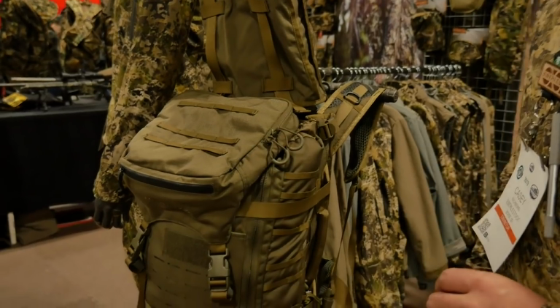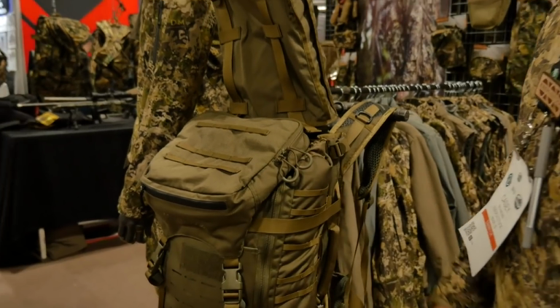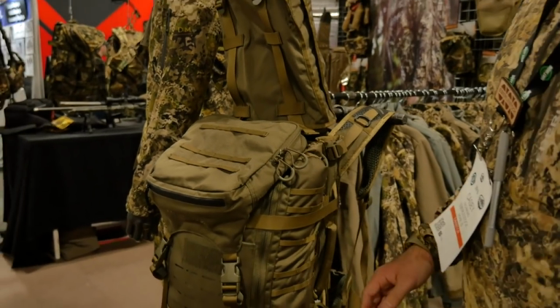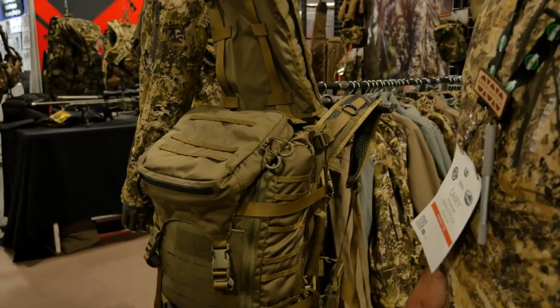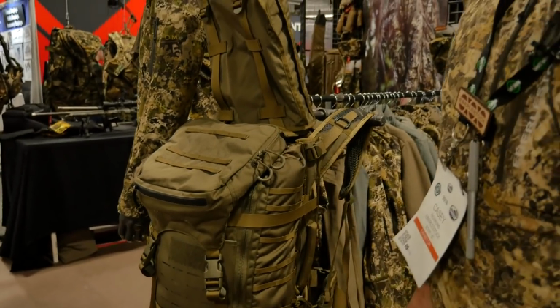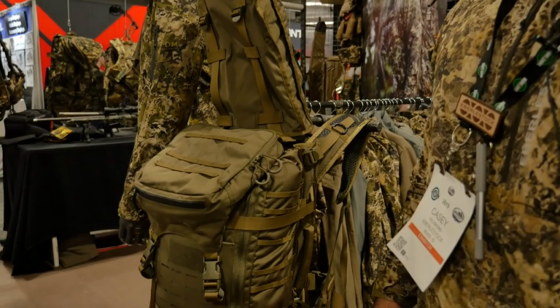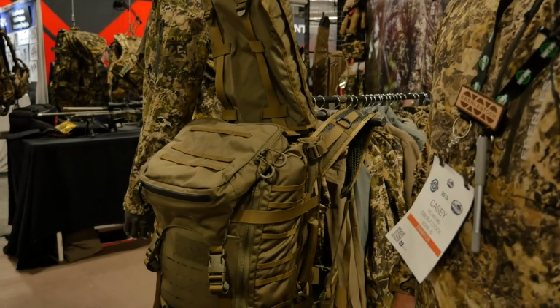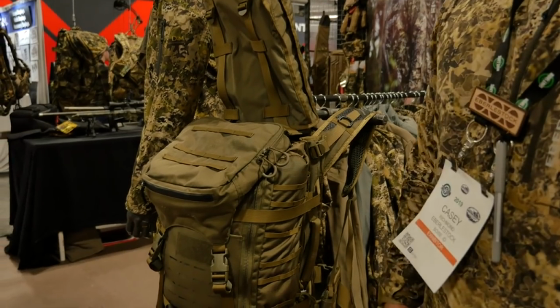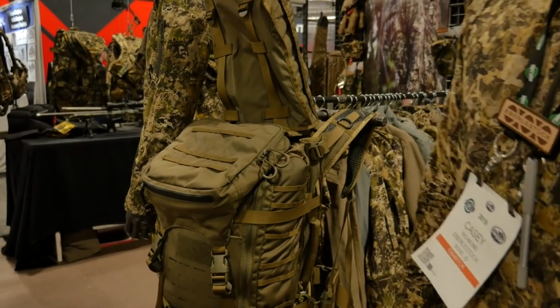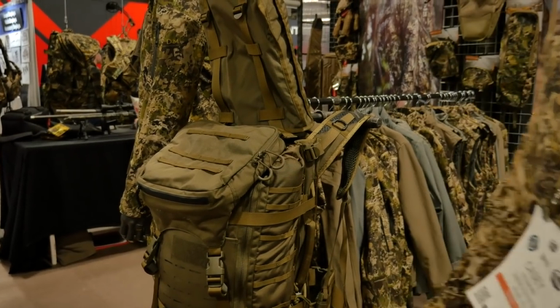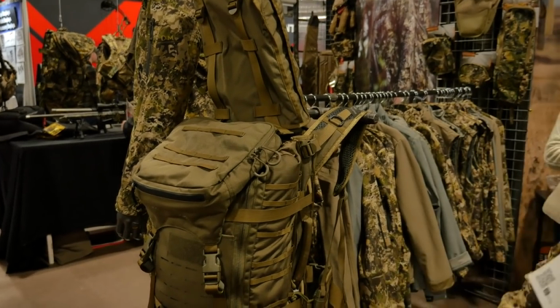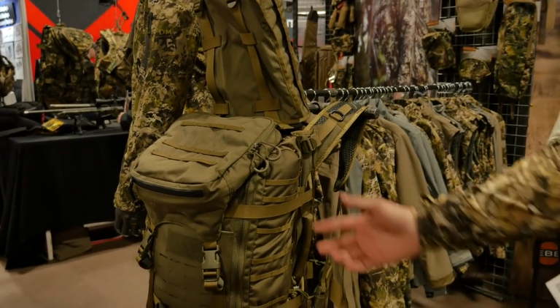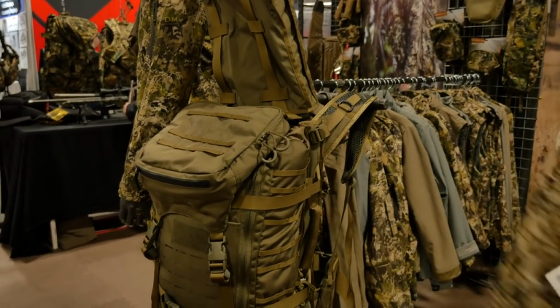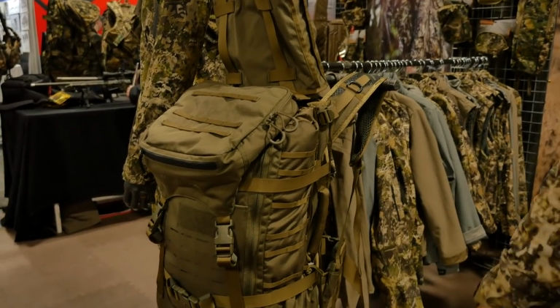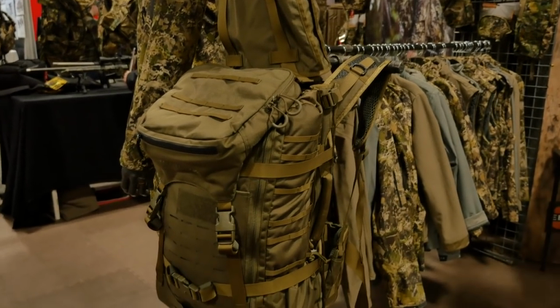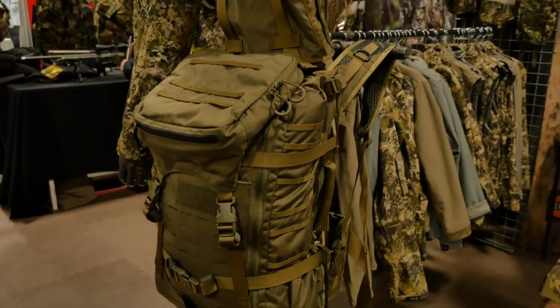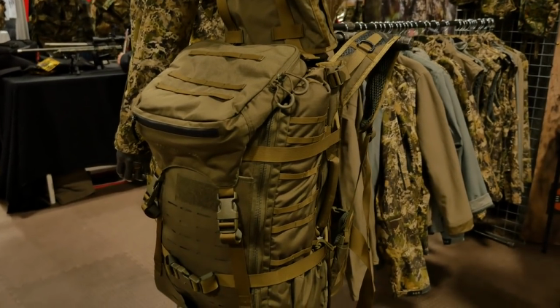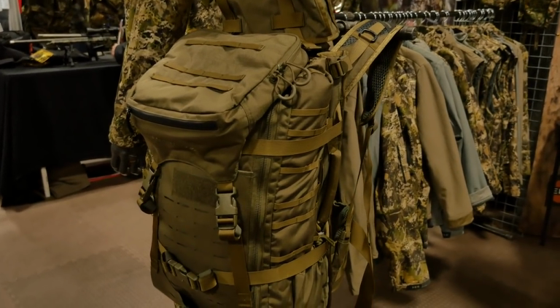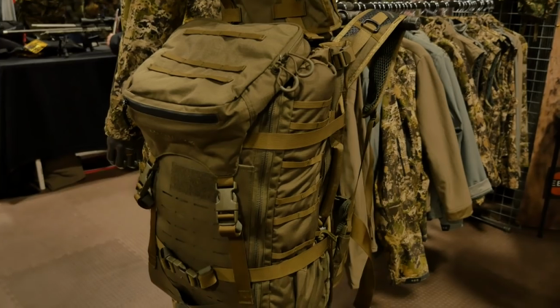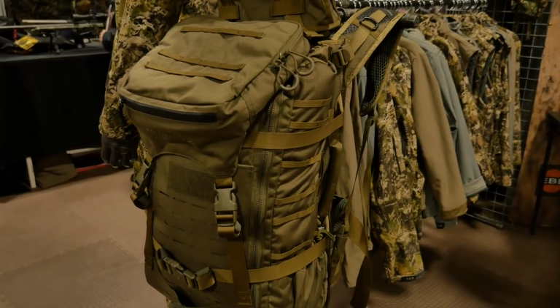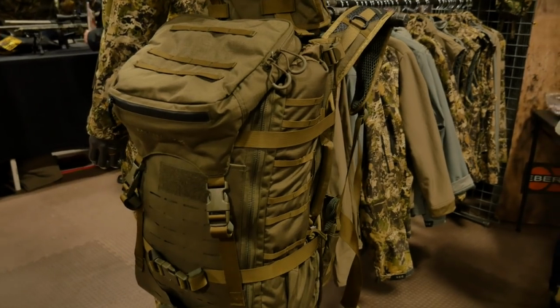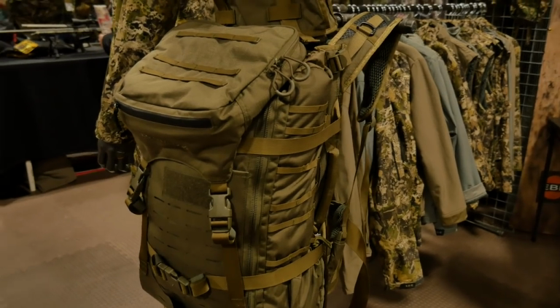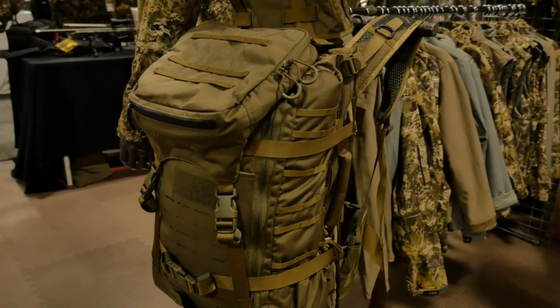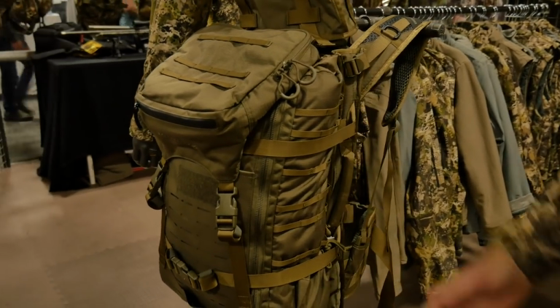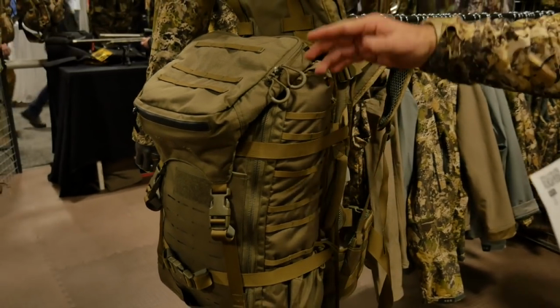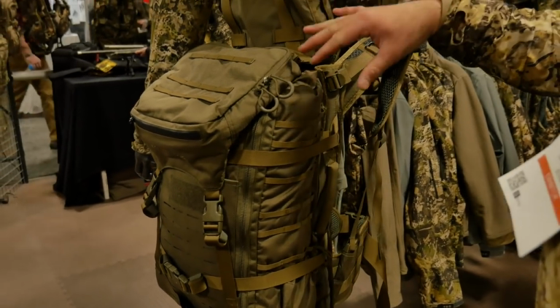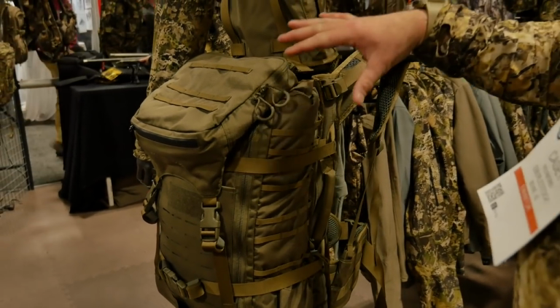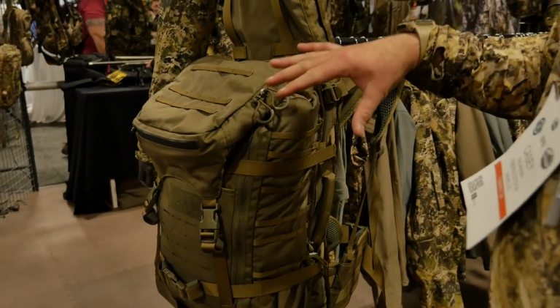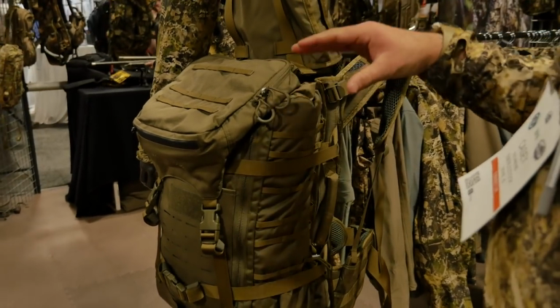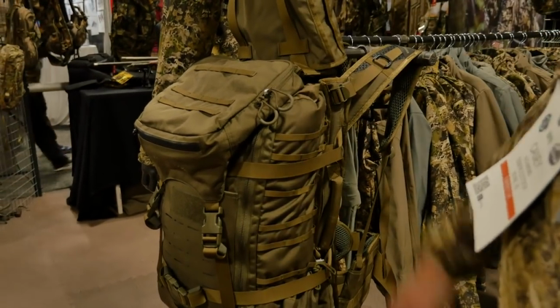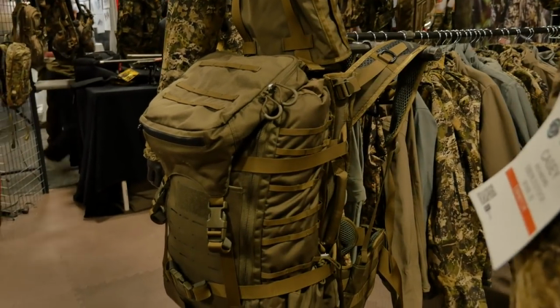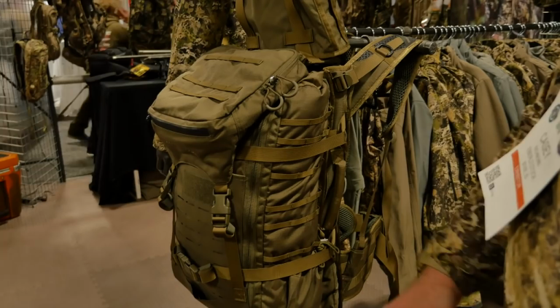Another new hot item for 2019 is the G2 Gunslinger 2. We've made some new changes to this pack that helped bring the weight down by almost an entire pound.